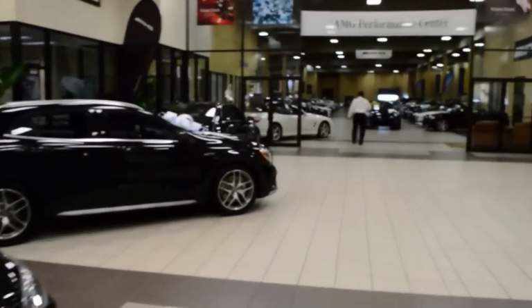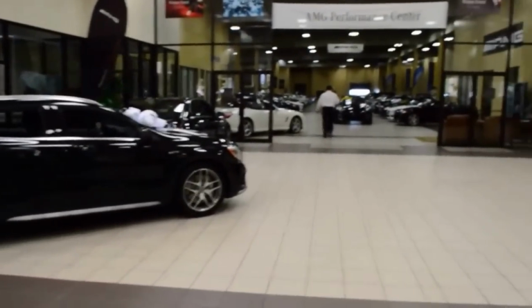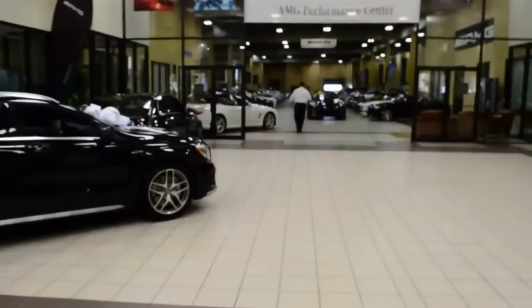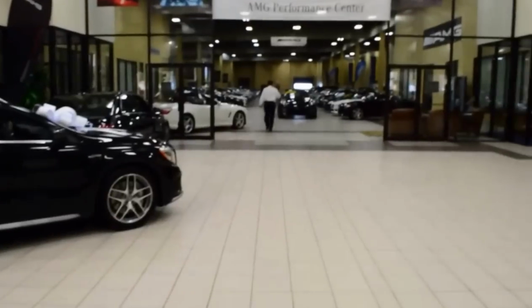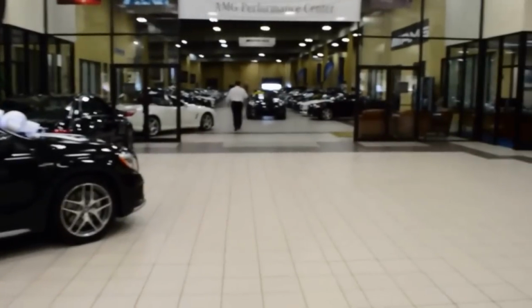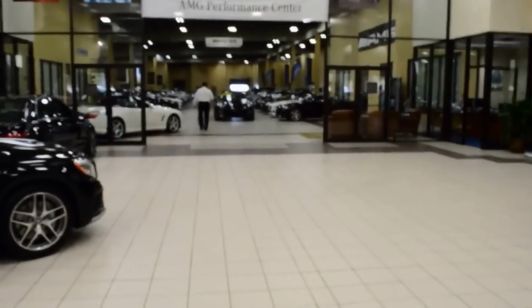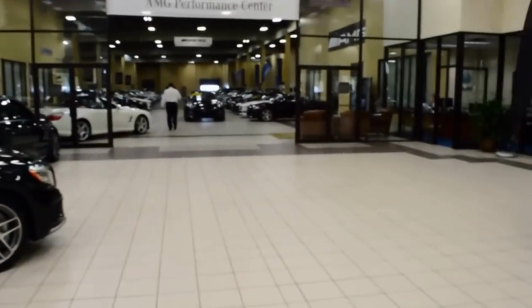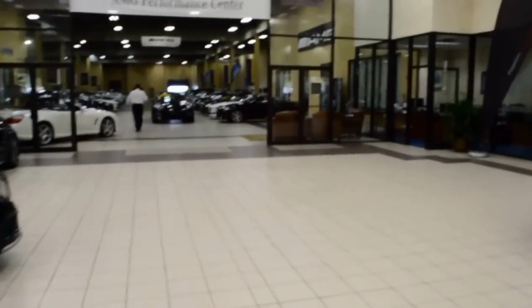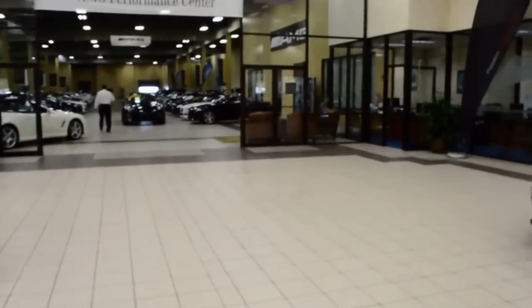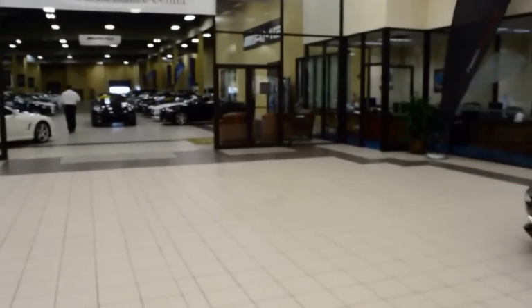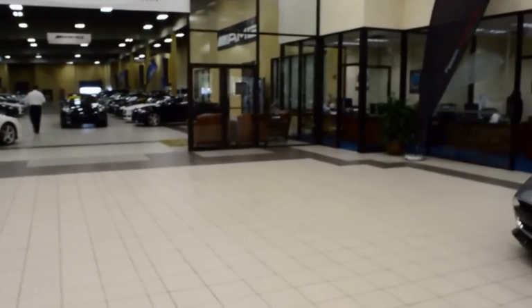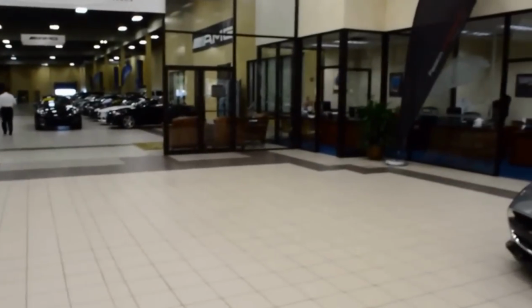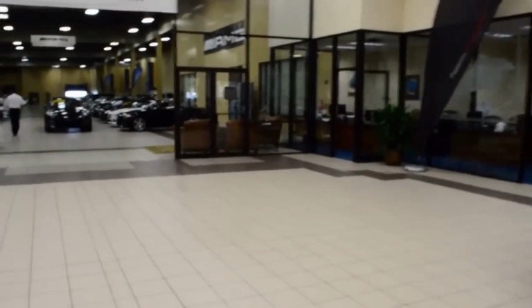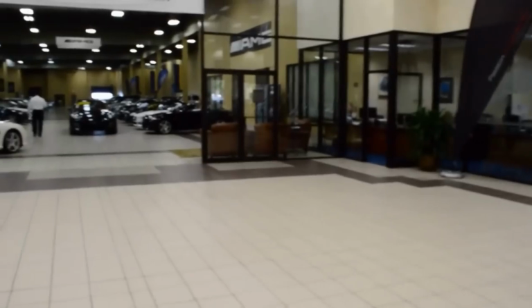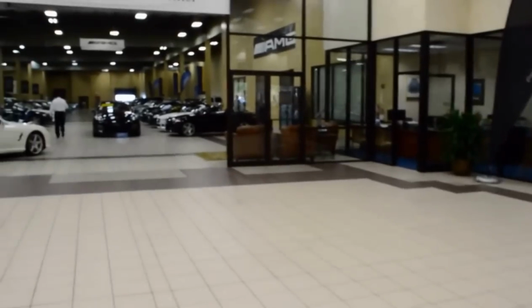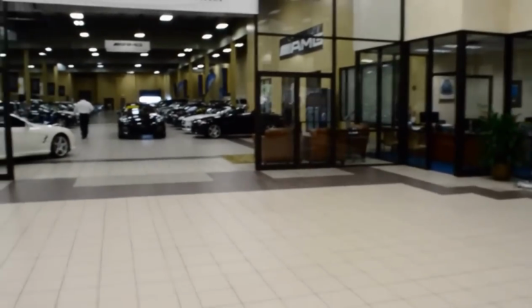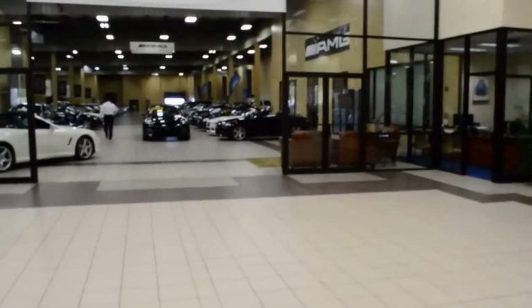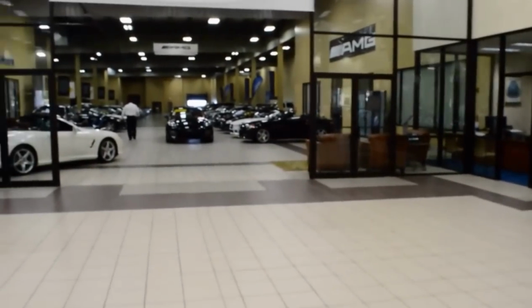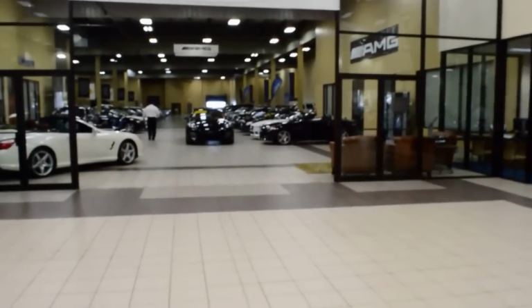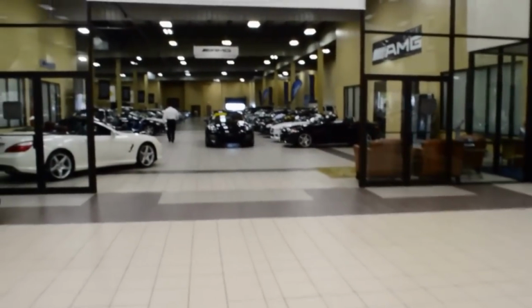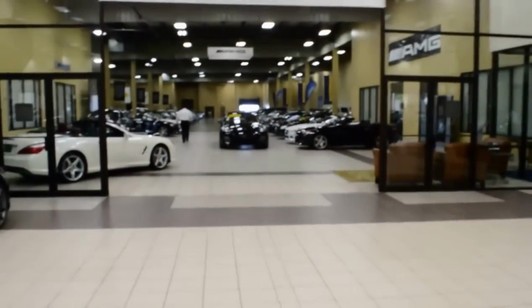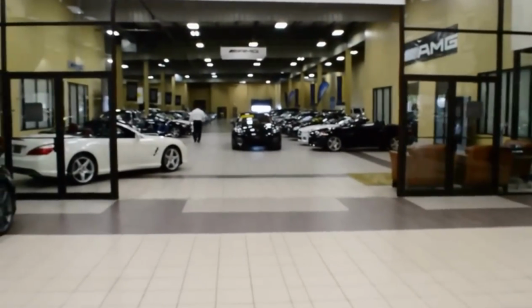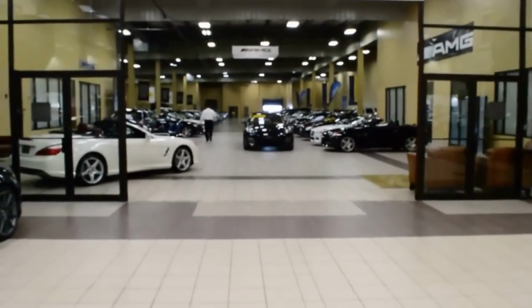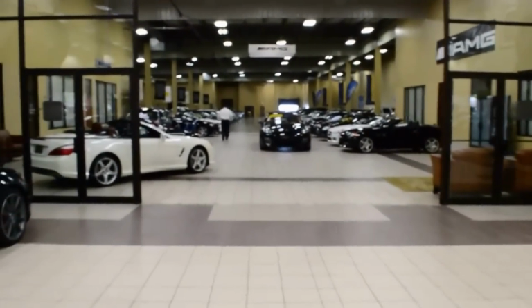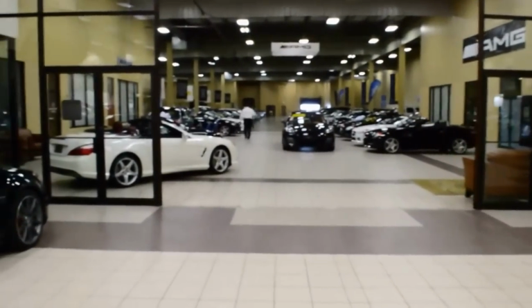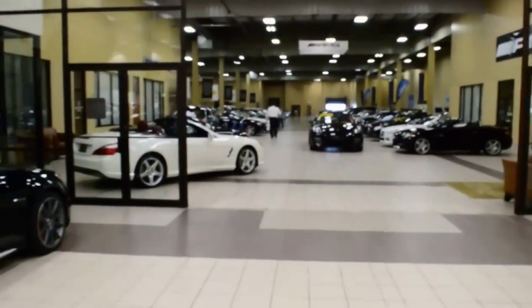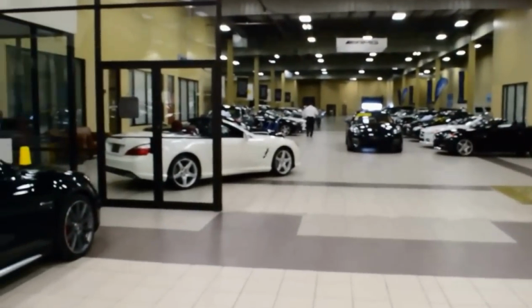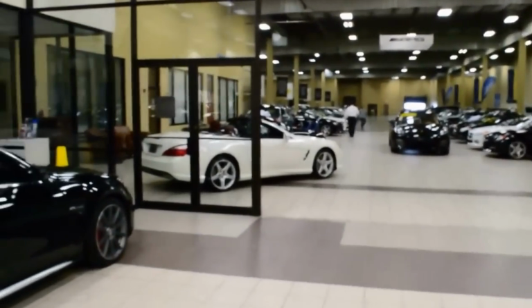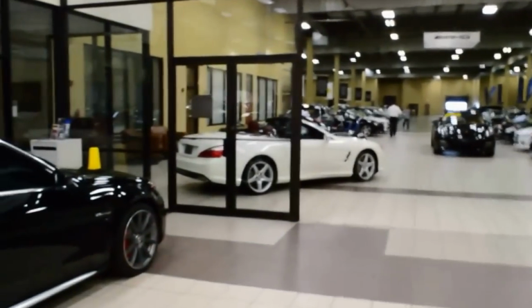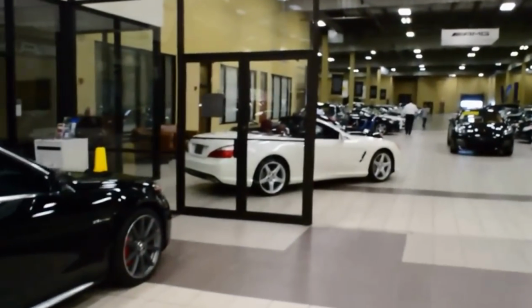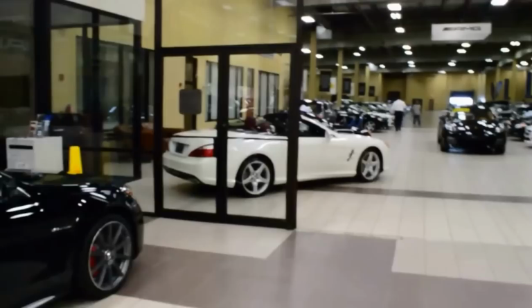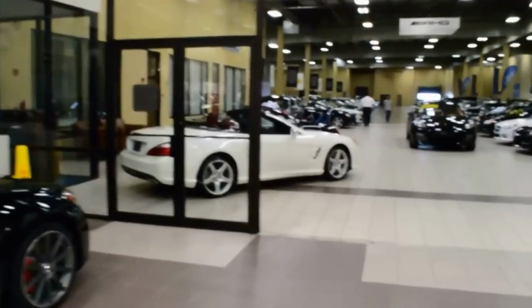We carry at all times right around 150 used cars in inventory for you to choose from, all of which are listed on eBay.